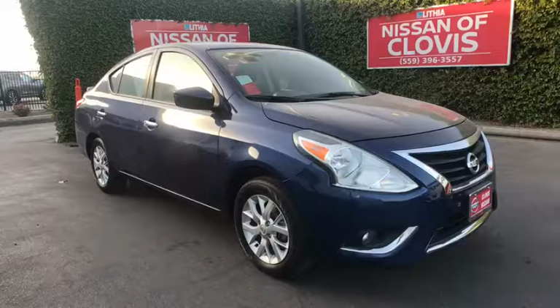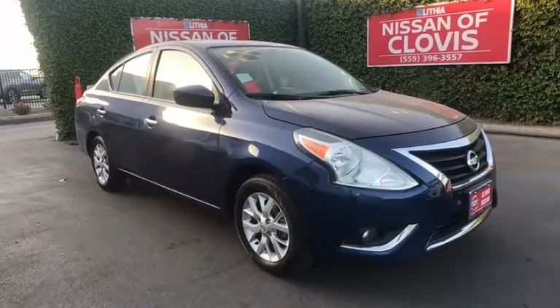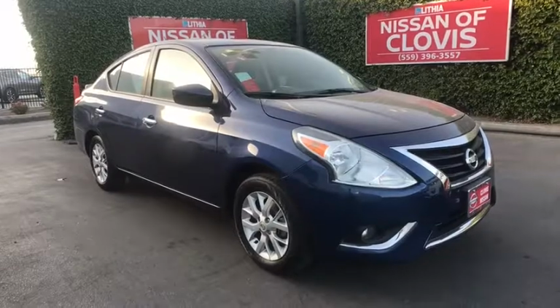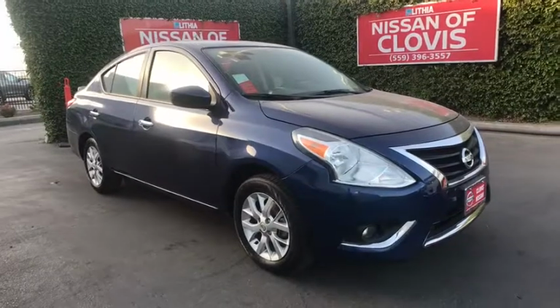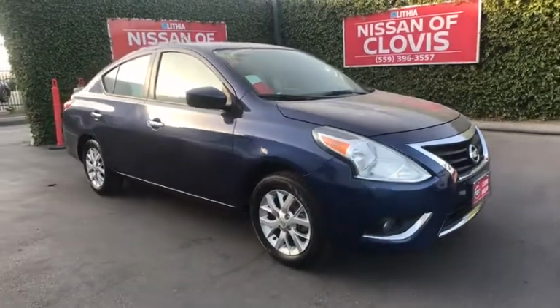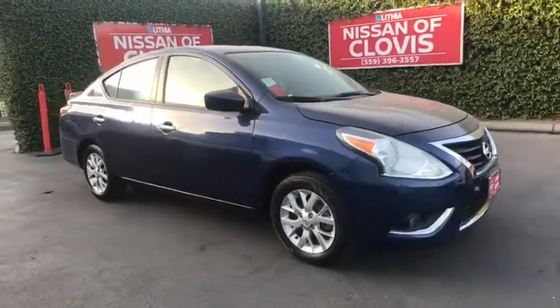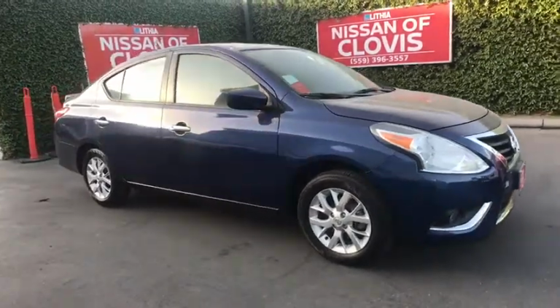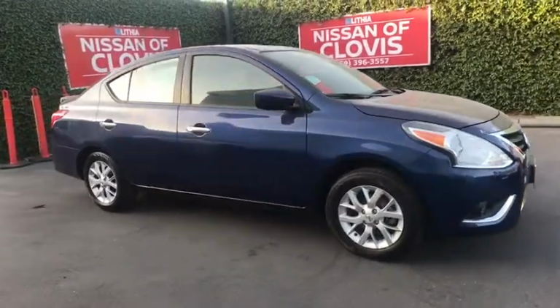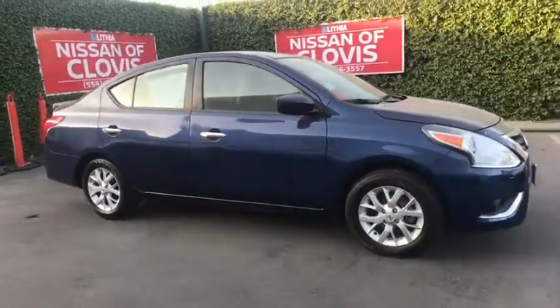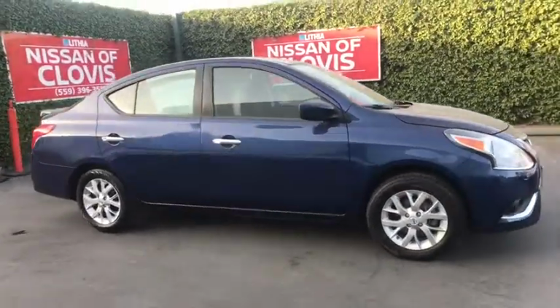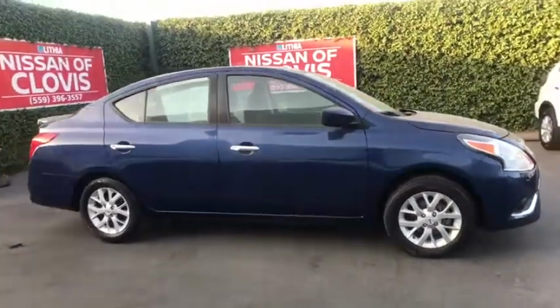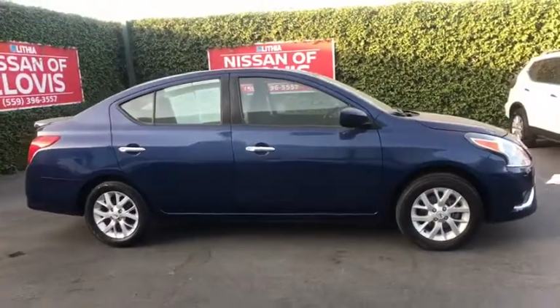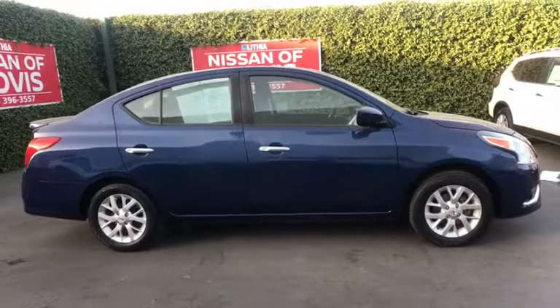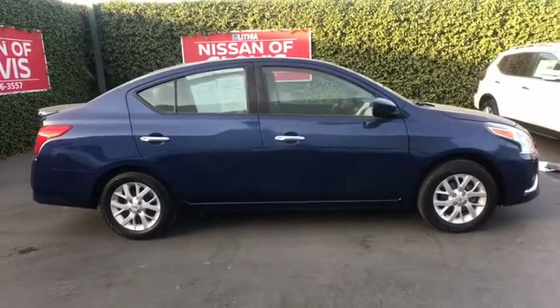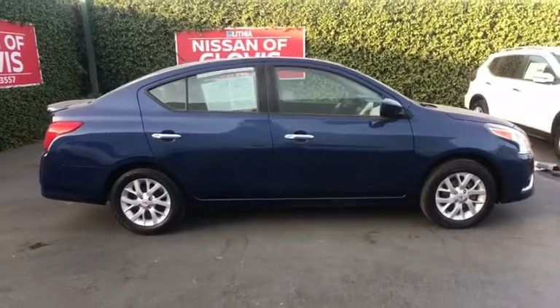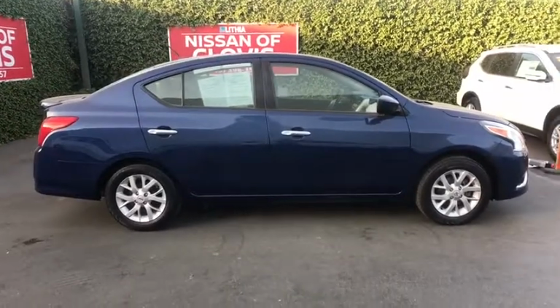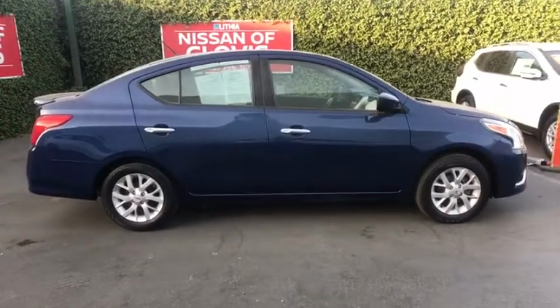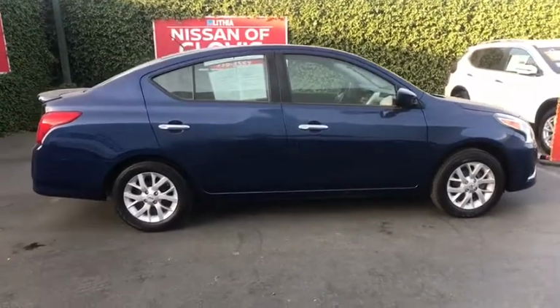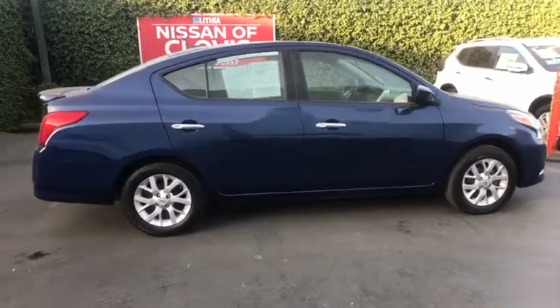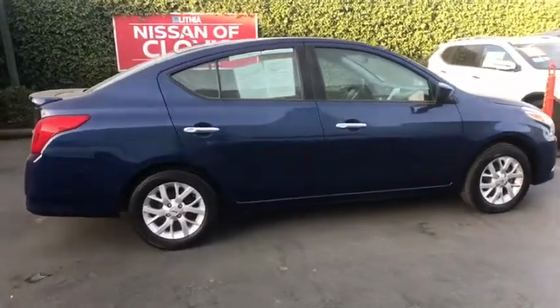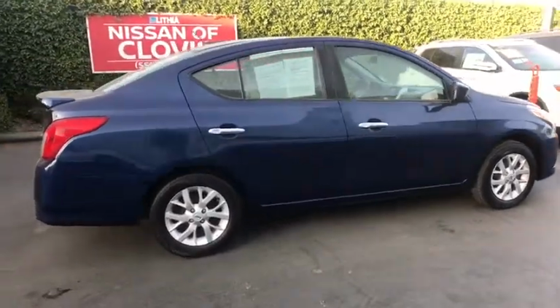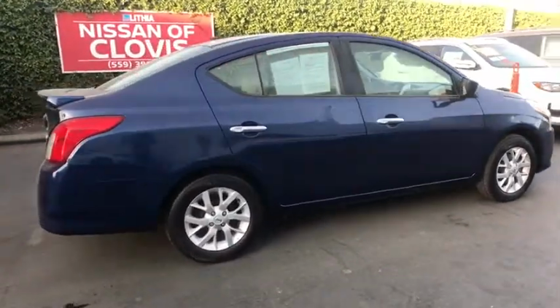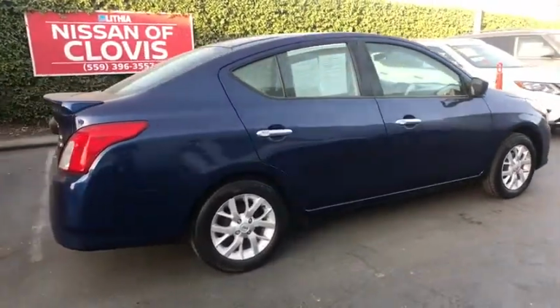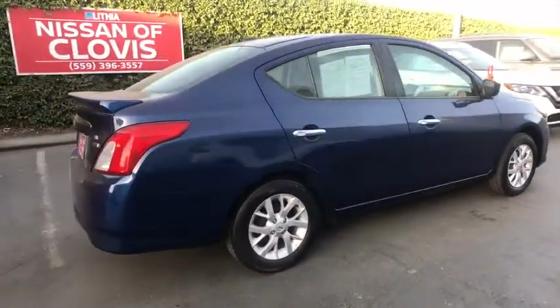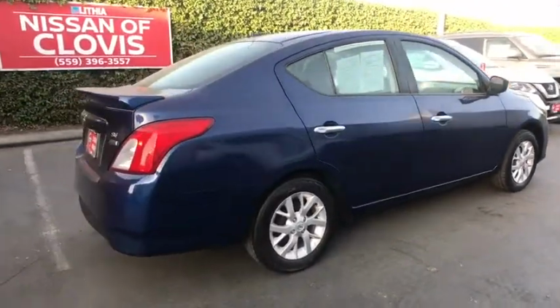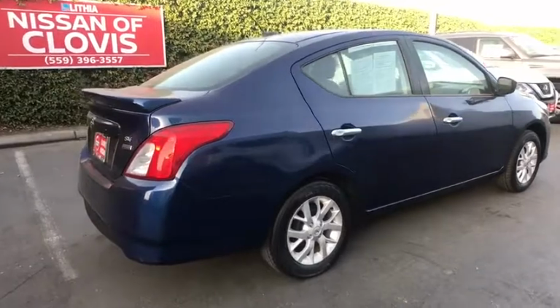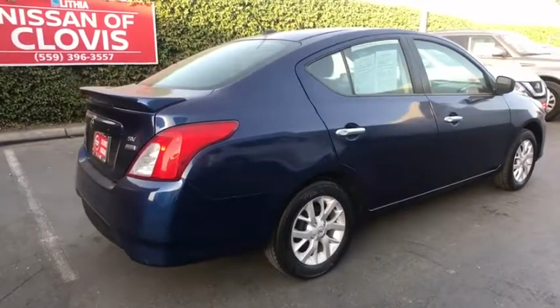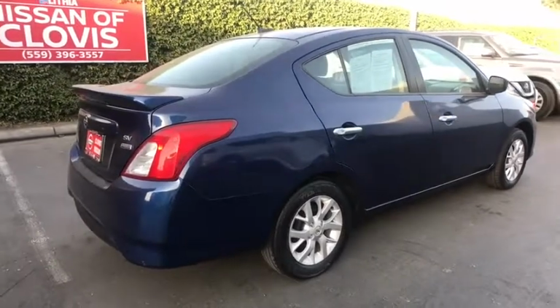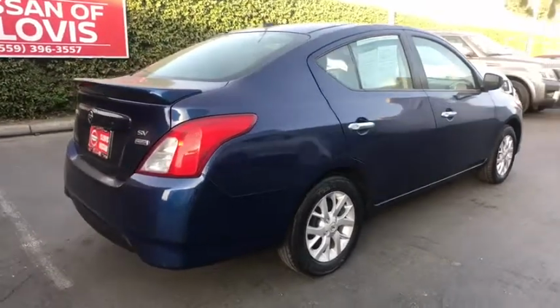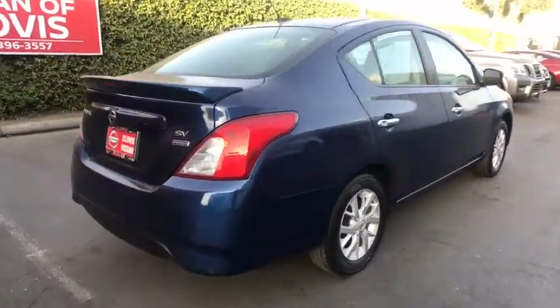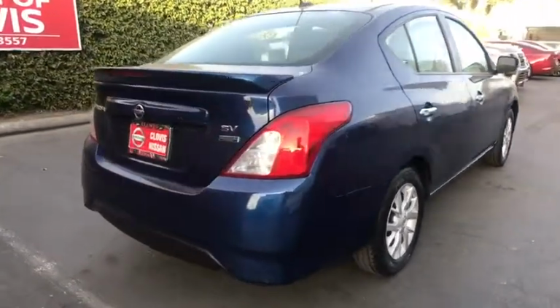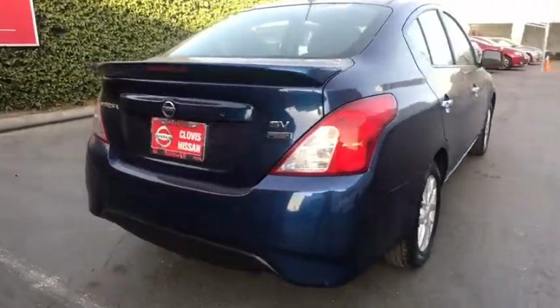Looking for the right vehicle? Check out the 2018 Nissan Versa. With its roomy and inviting interior, impressive technology, and exceptional gas mileage, the Nissan Versa is smart to own and fun to drive.